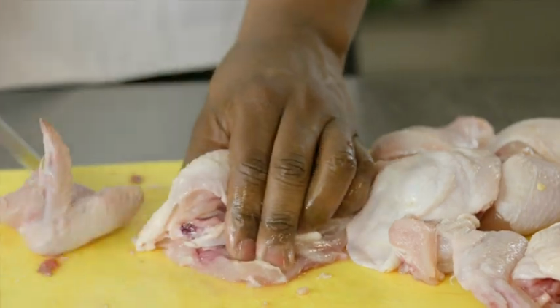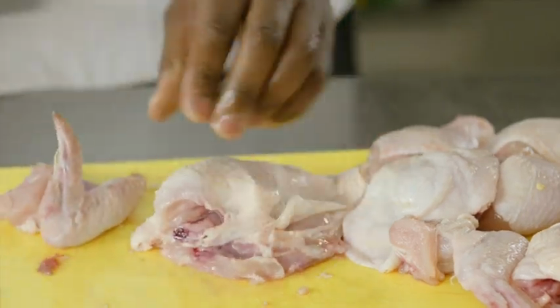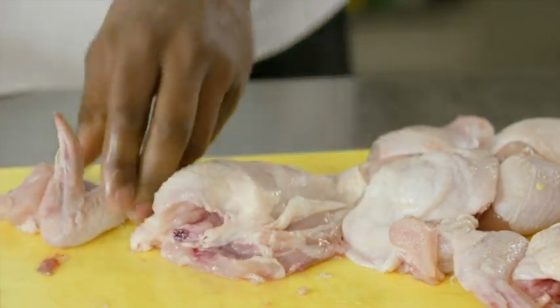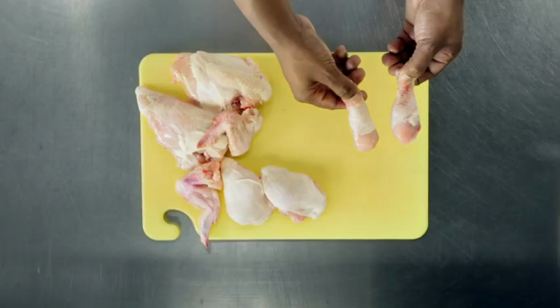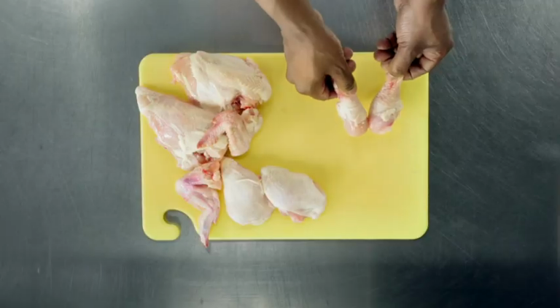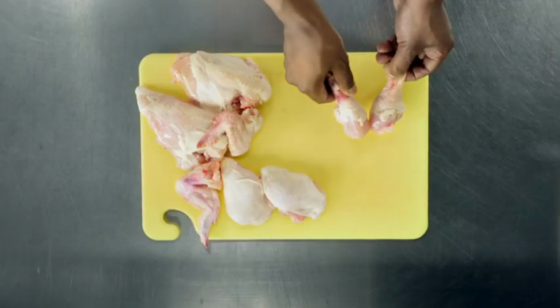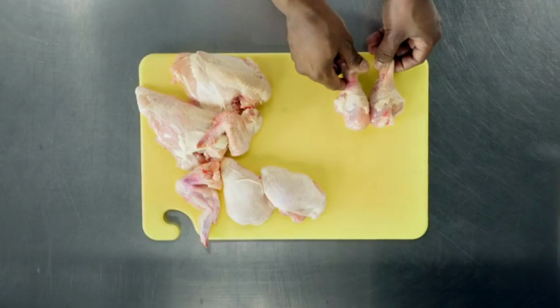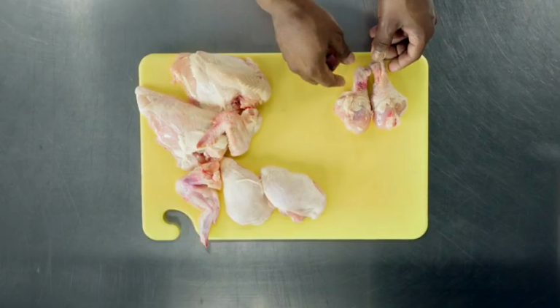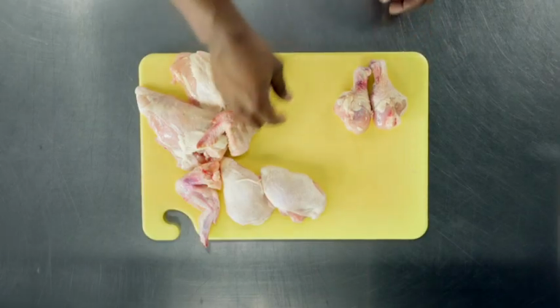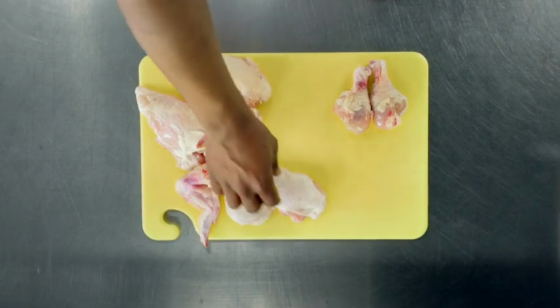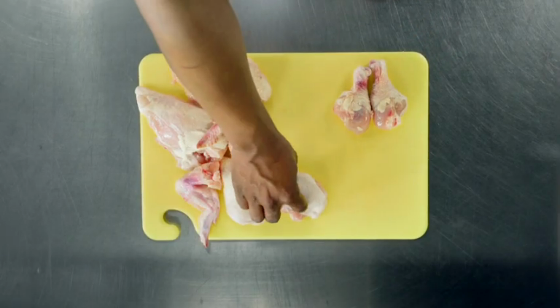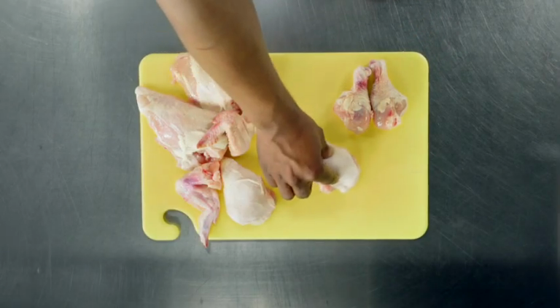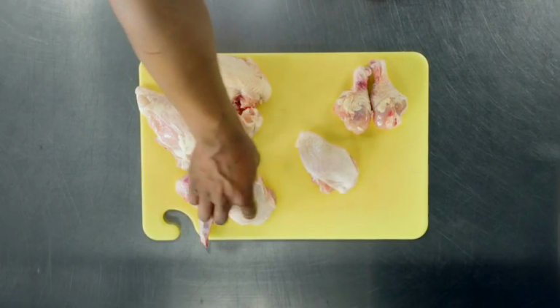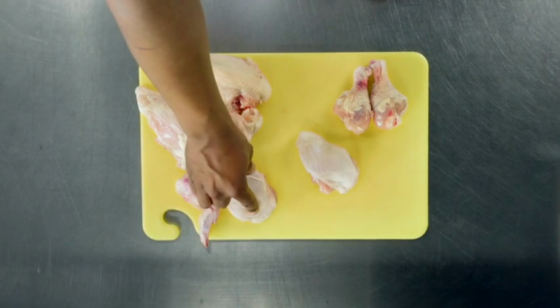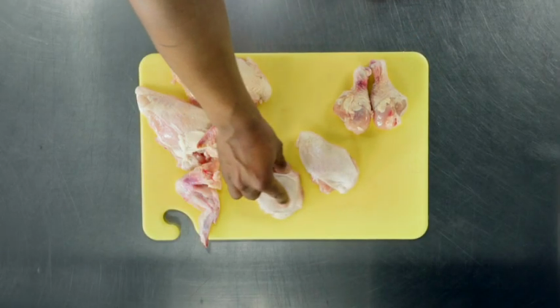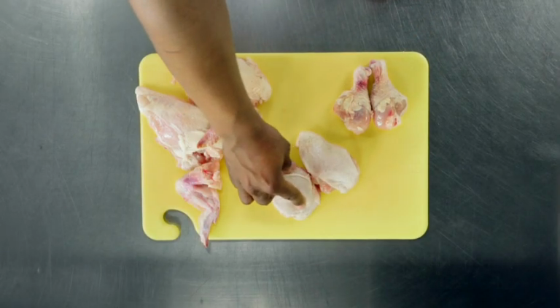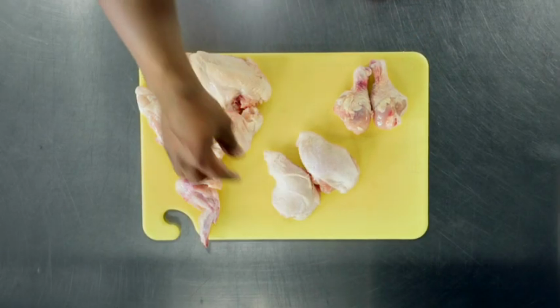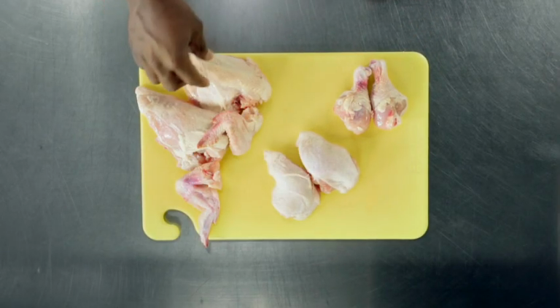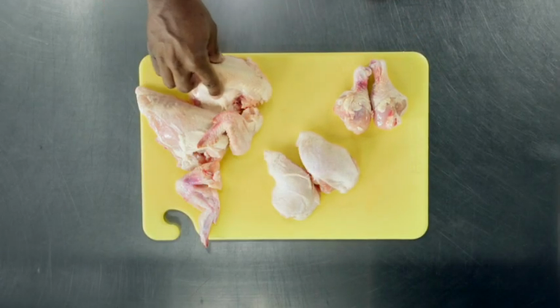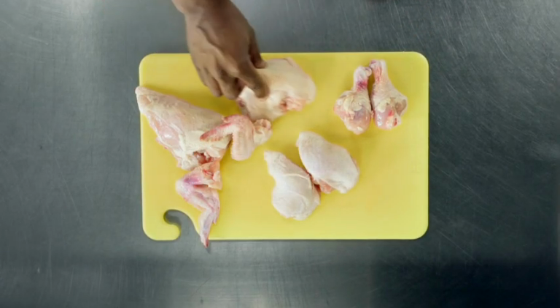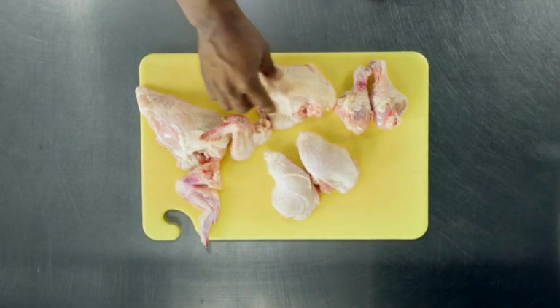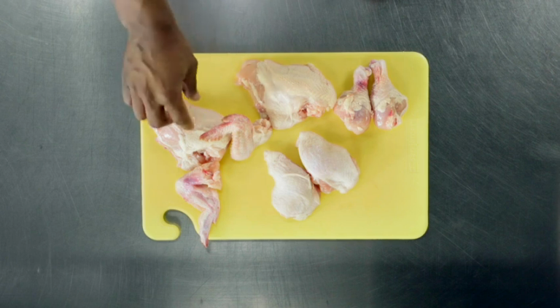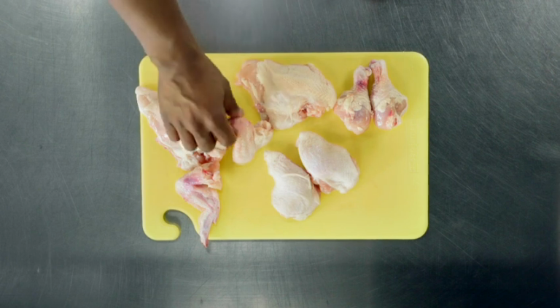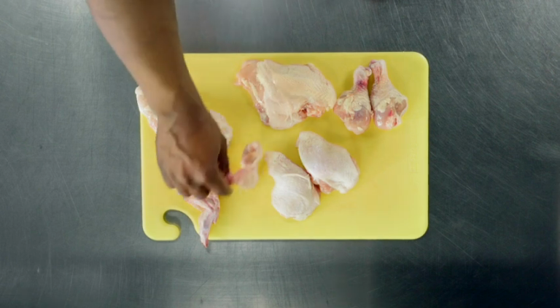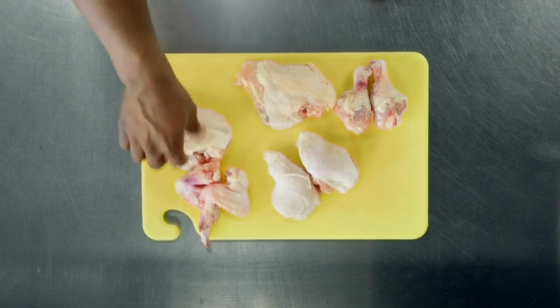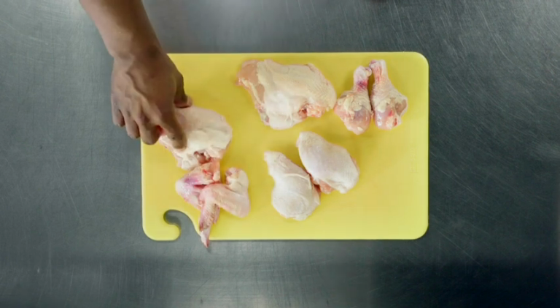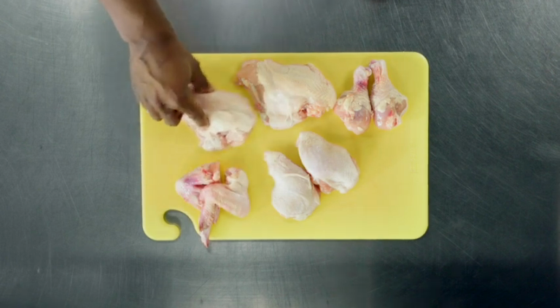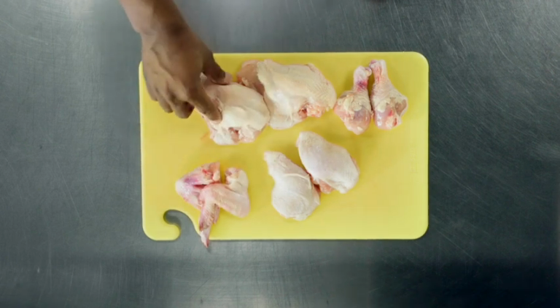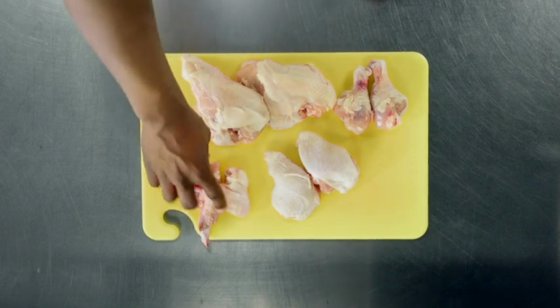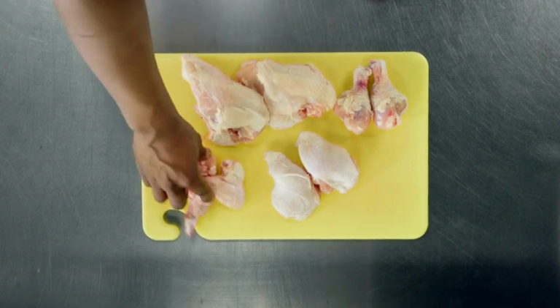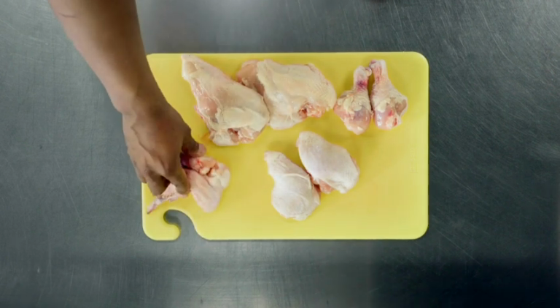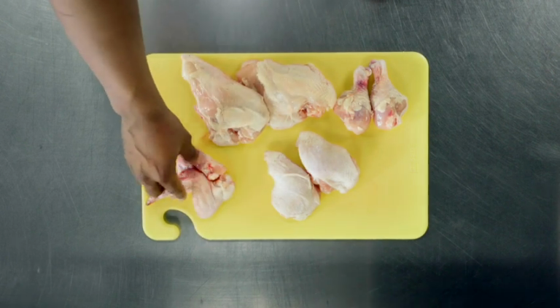So there you go: two drumsticks, two thighs, your two breasts, and your two wings.